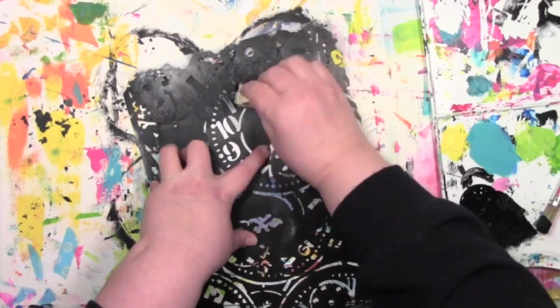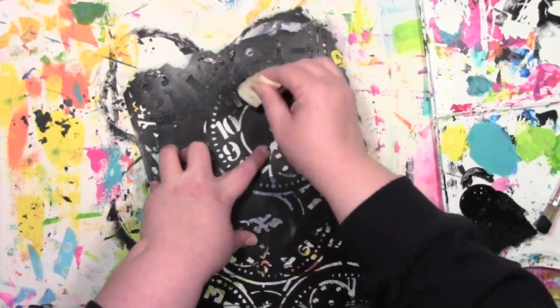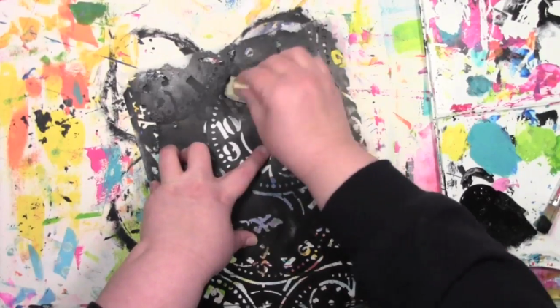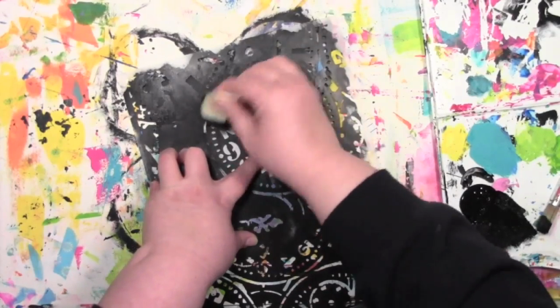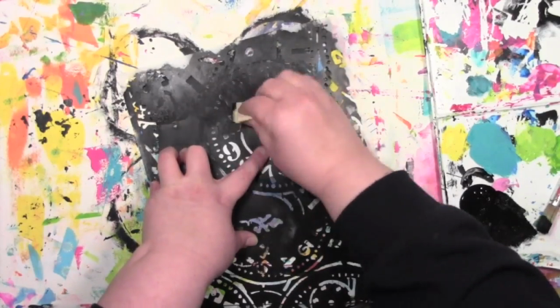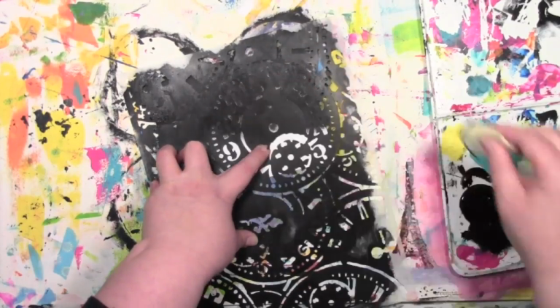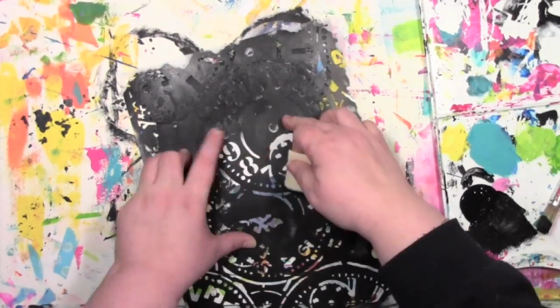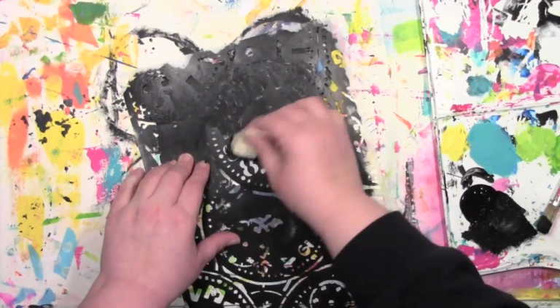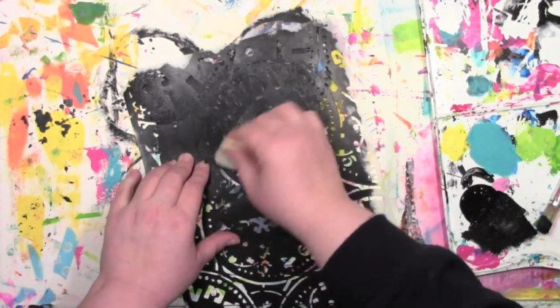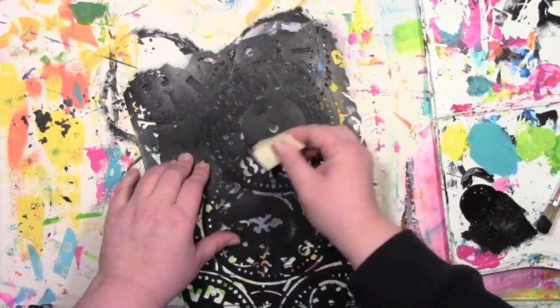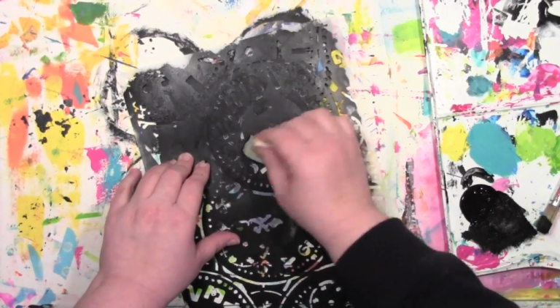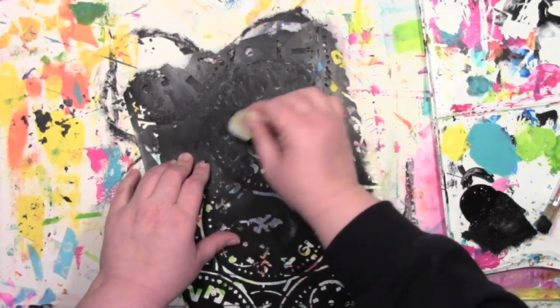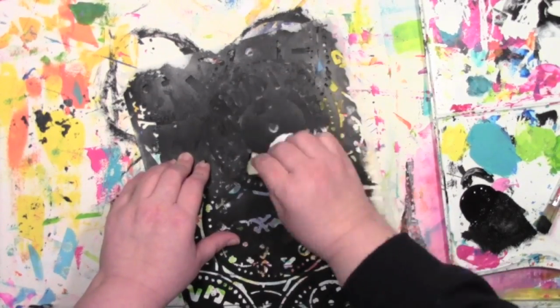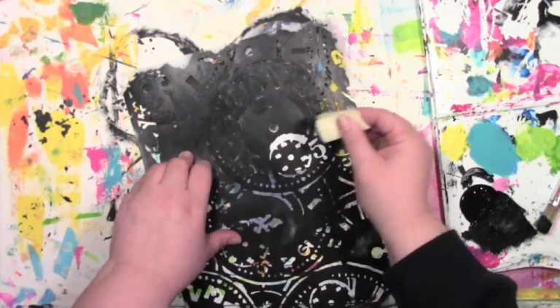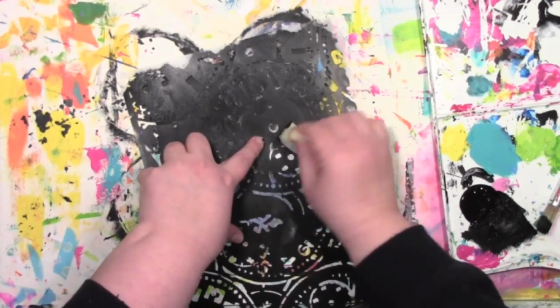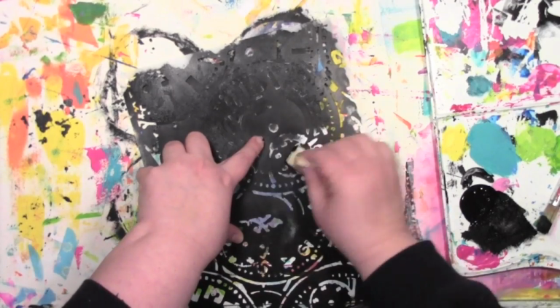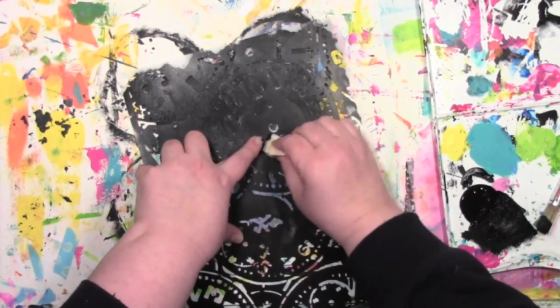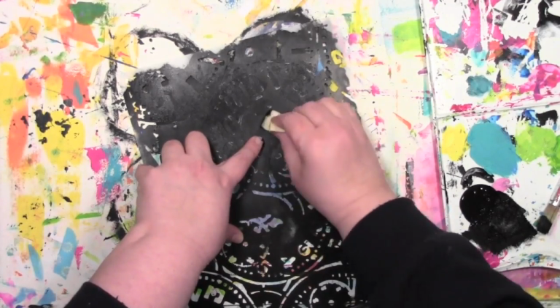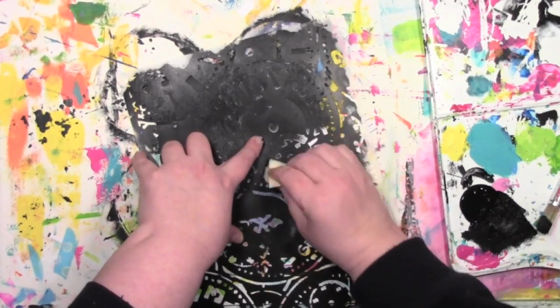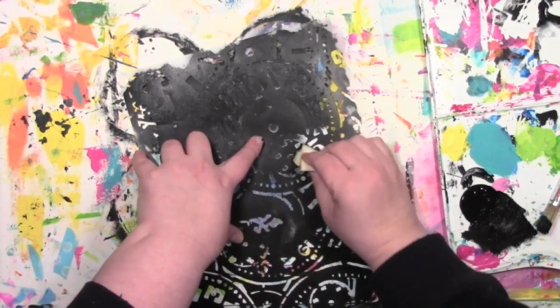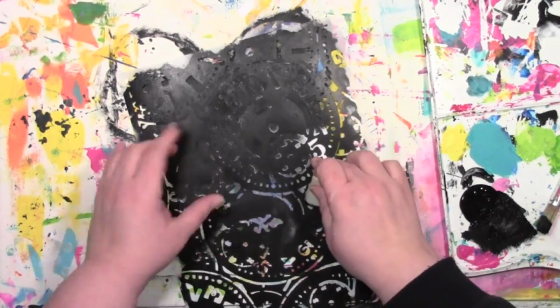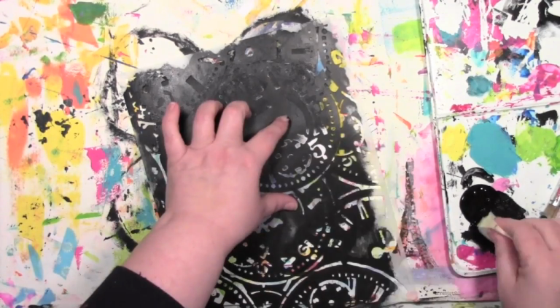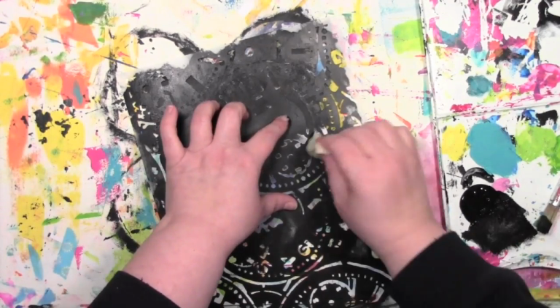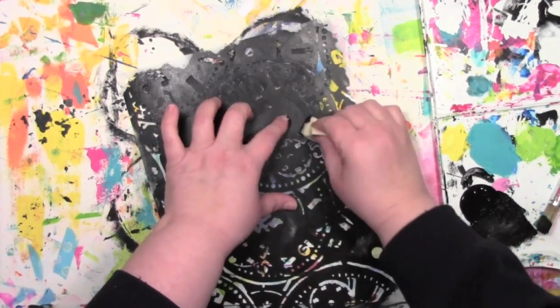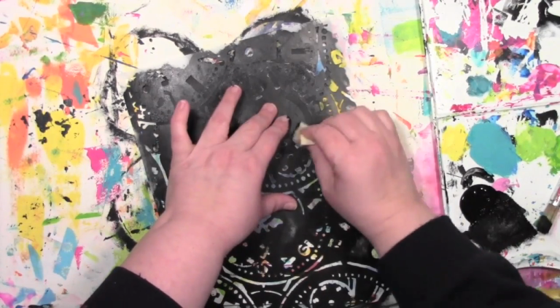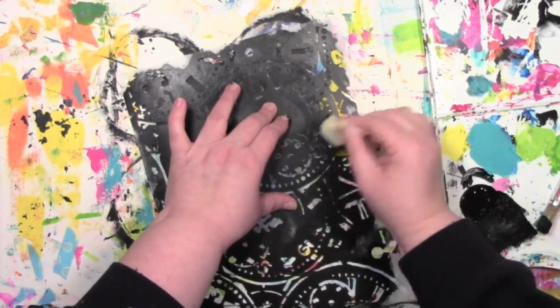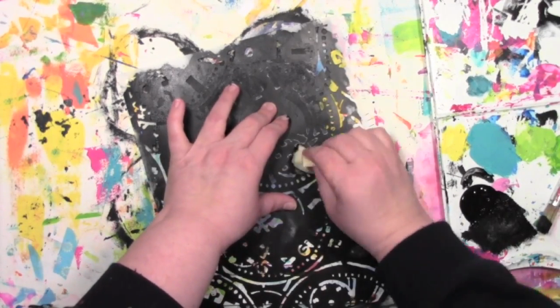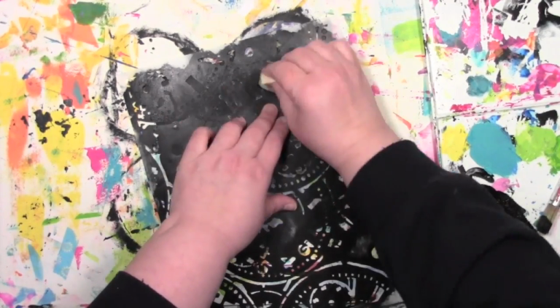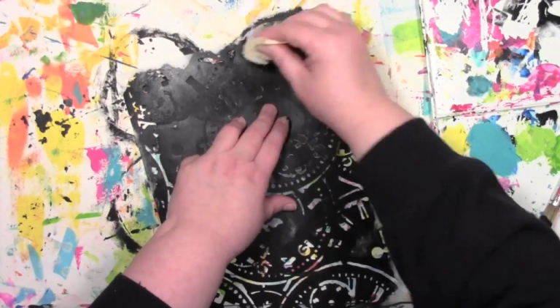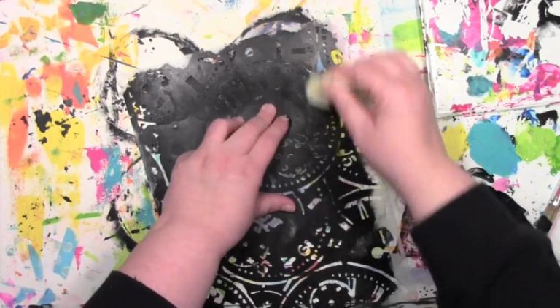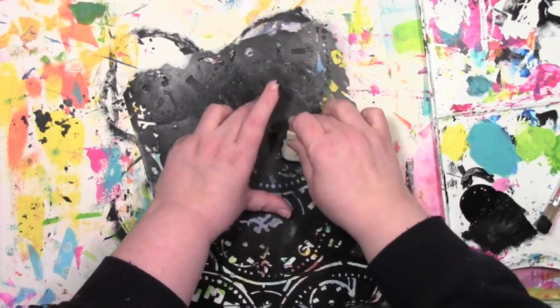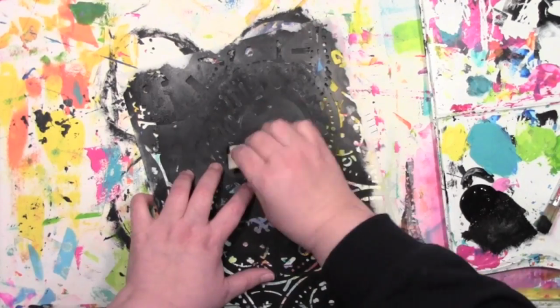I really like doing something like a card with a large stencil because I can usually cover the entire front of the card with one stencil, and then pull out some elements of it, which is what I'm going to do with this.